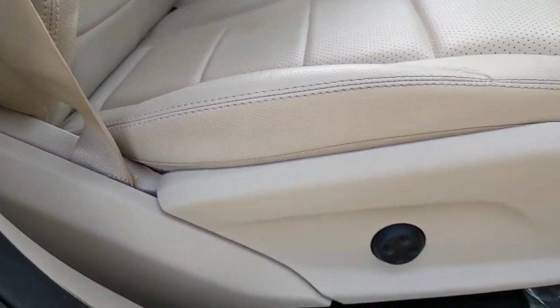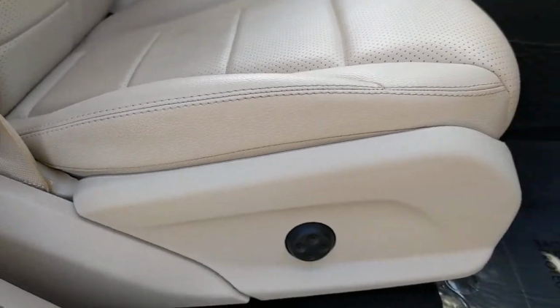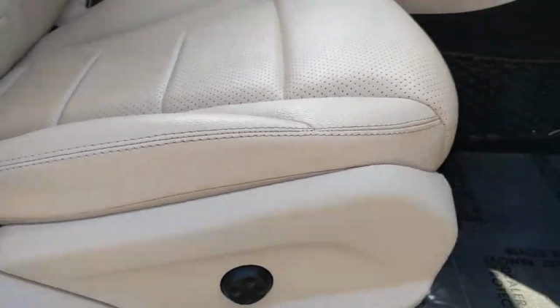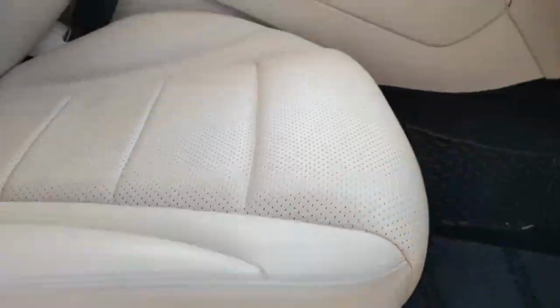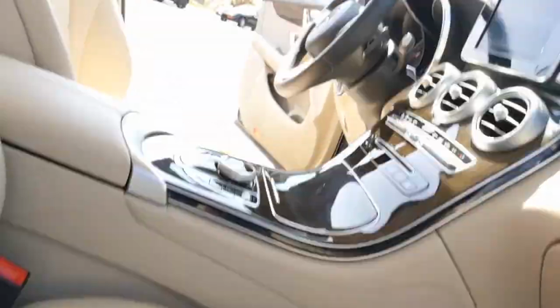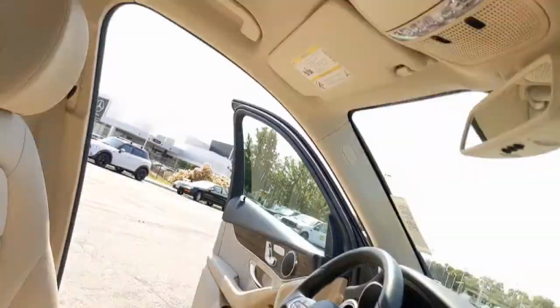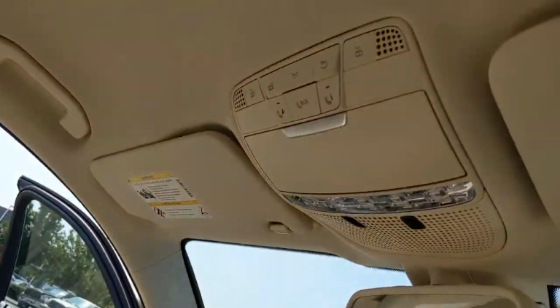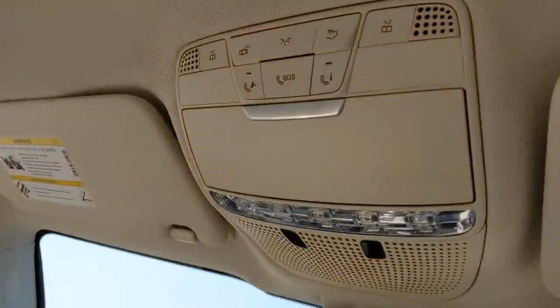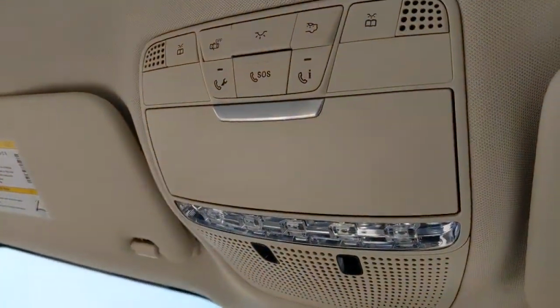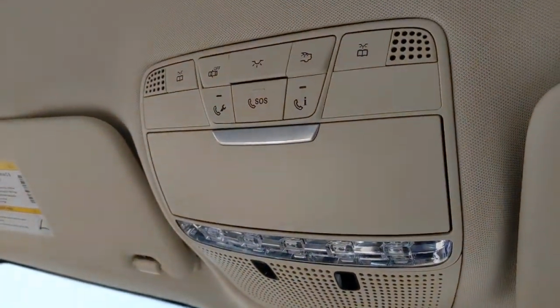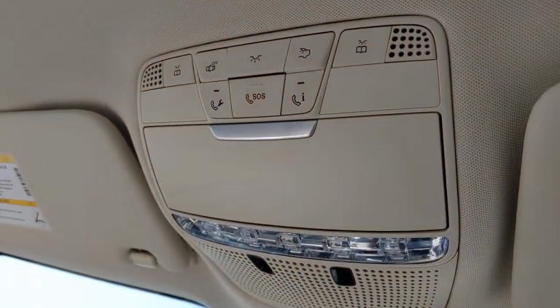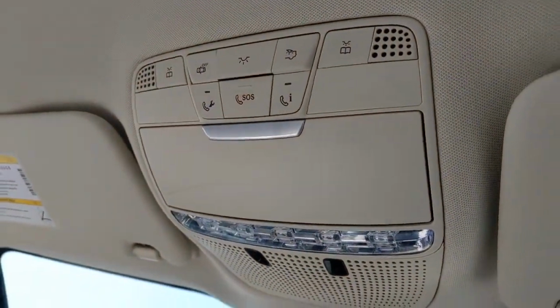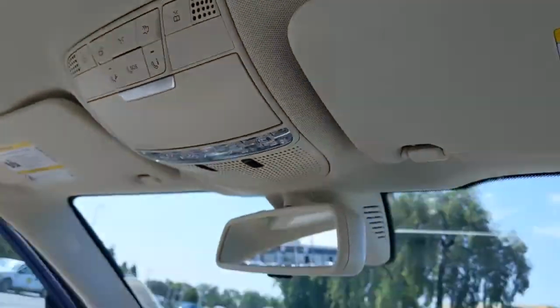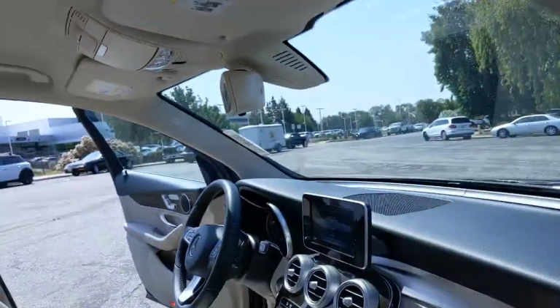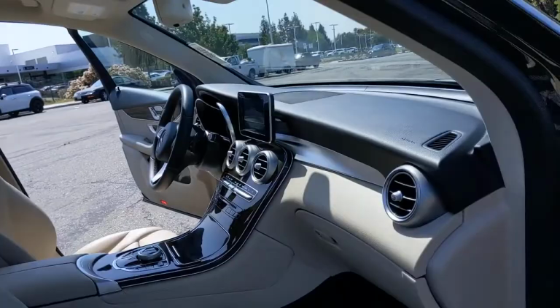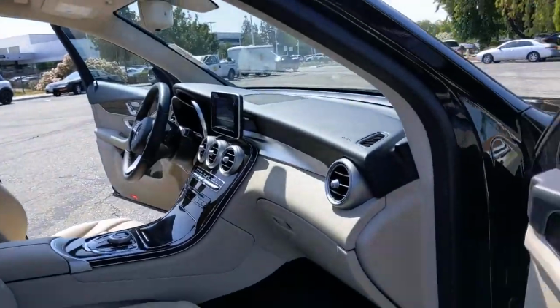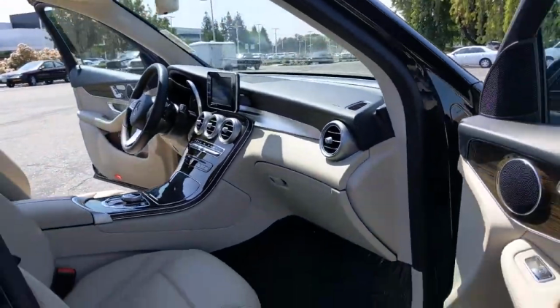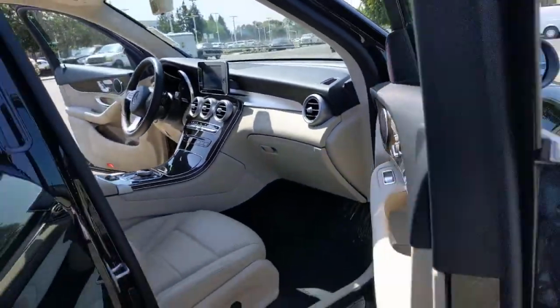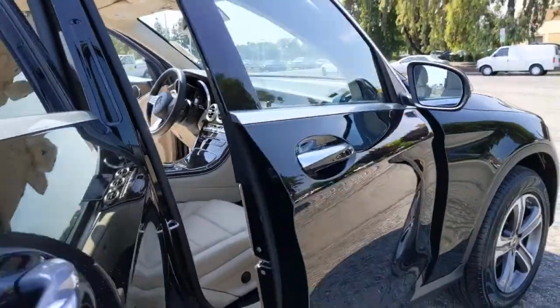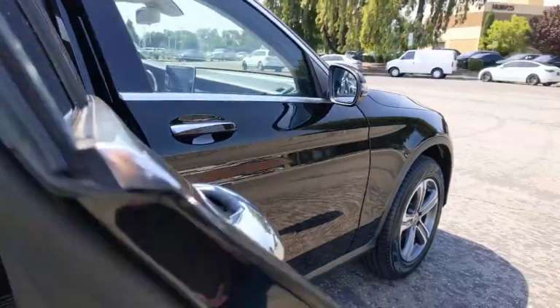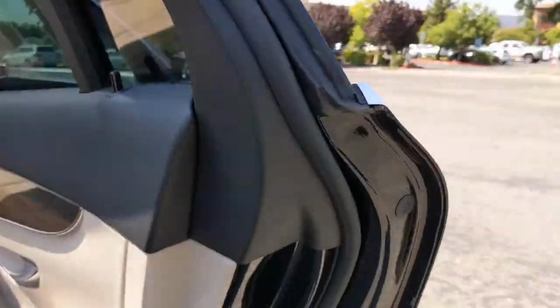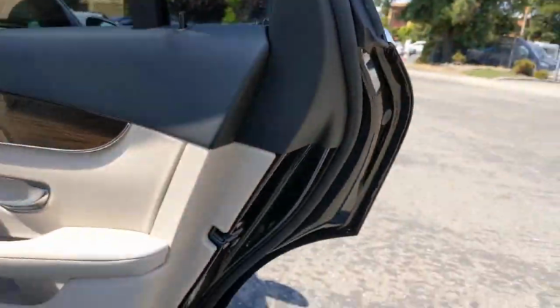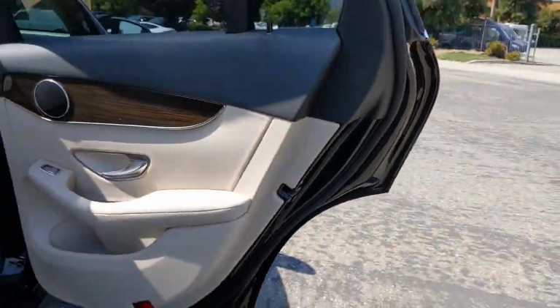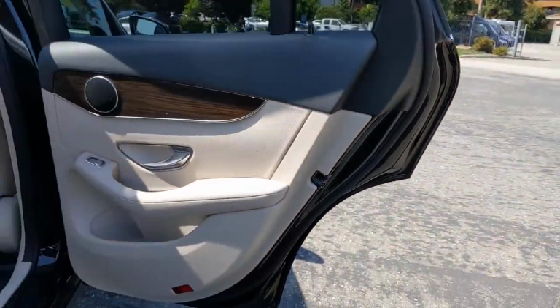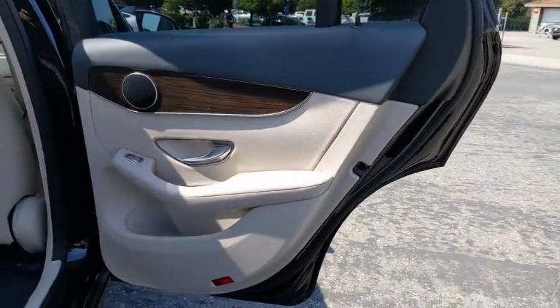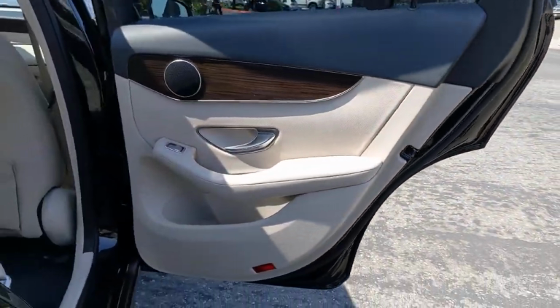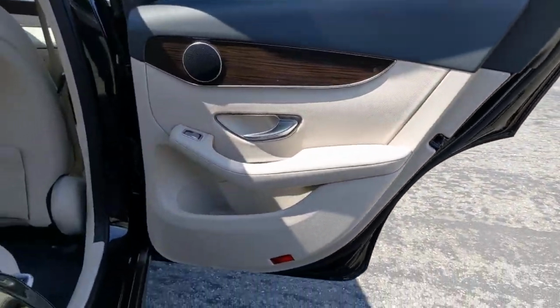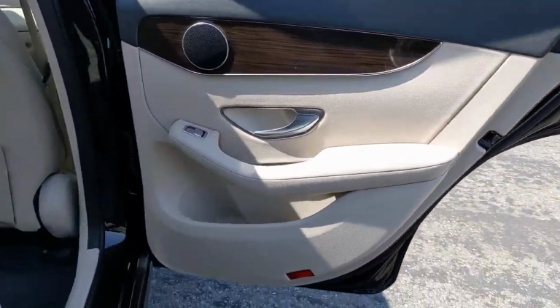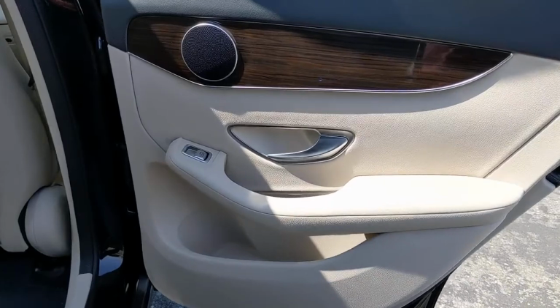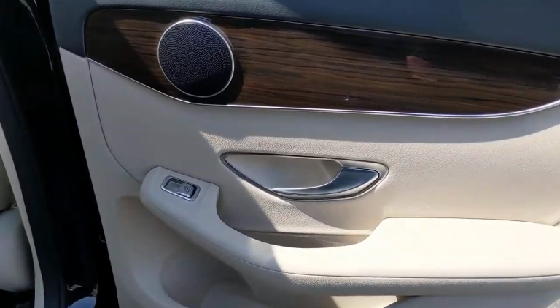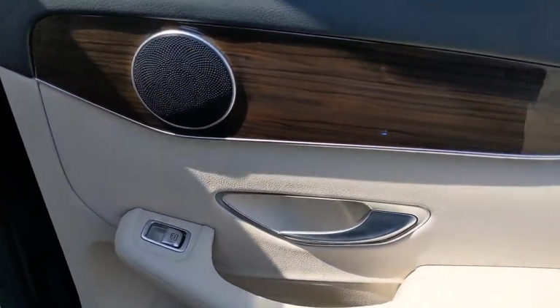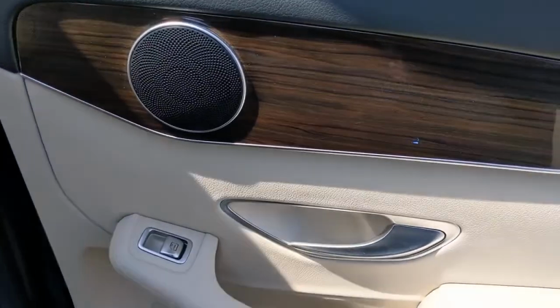All-wheel drive, keyless entry, heated mirrors, remote engine start, keyless start, active suspension, power passenger seat, power lift gate, backup camera, aluminum wheels.